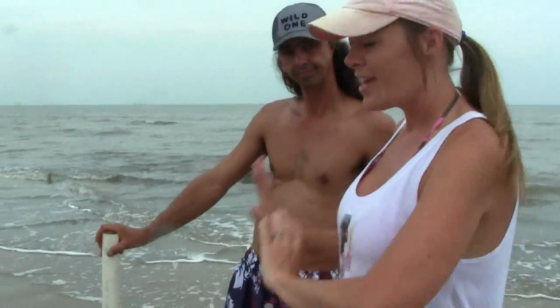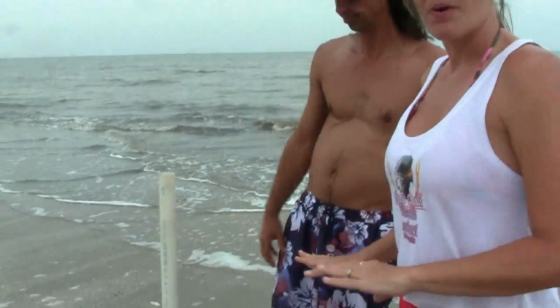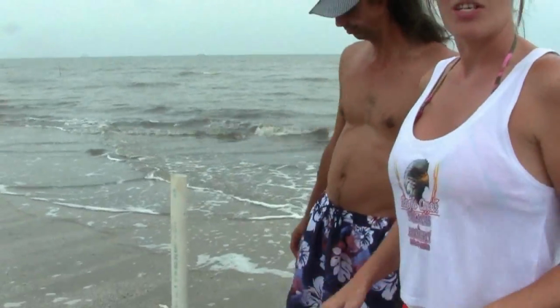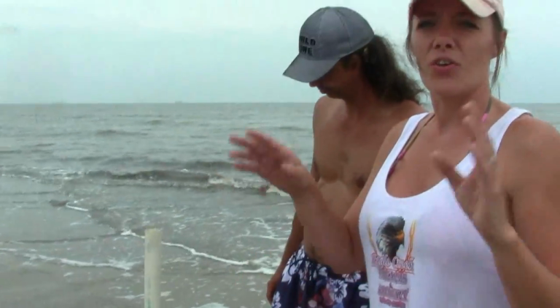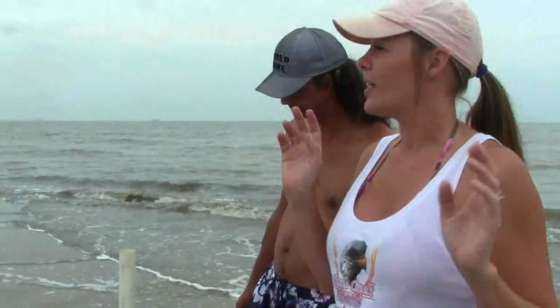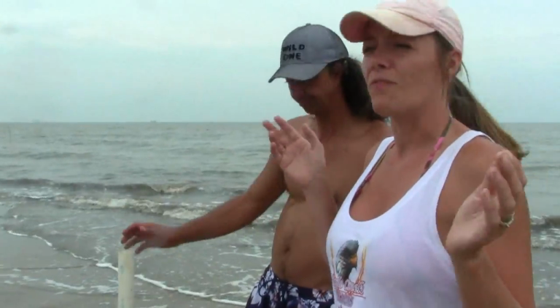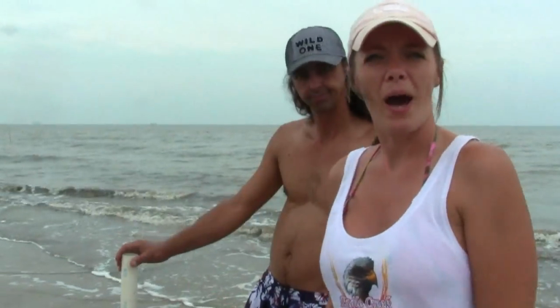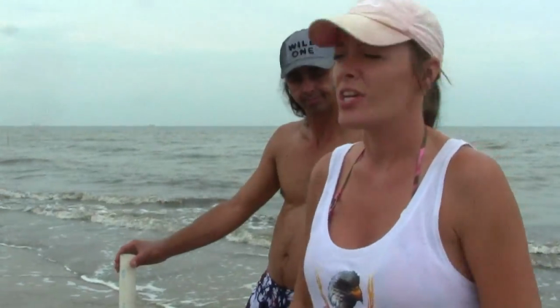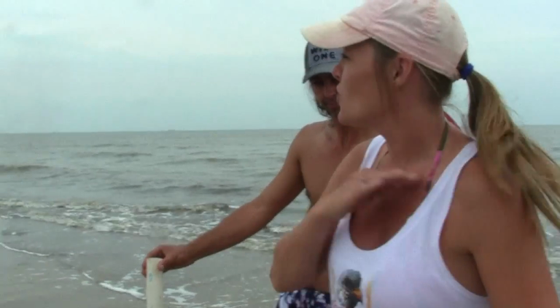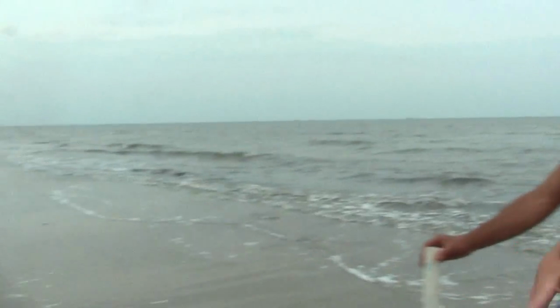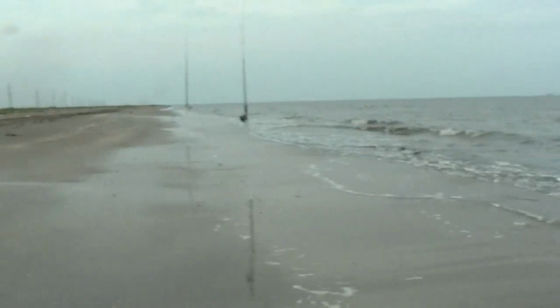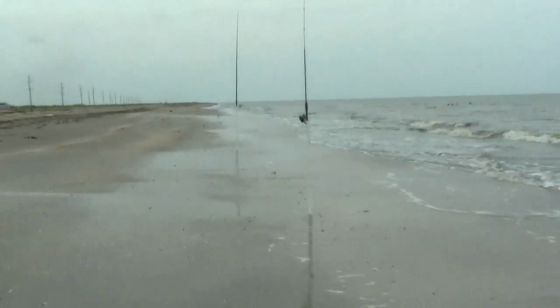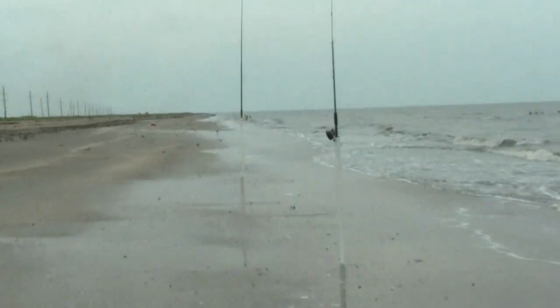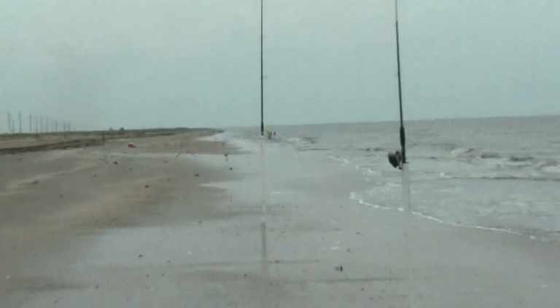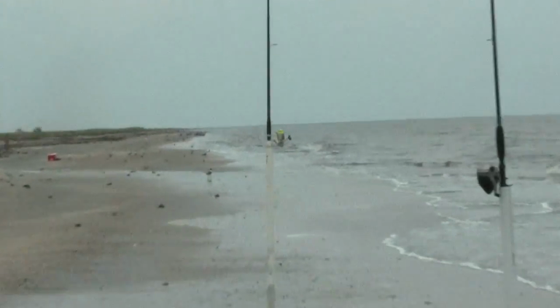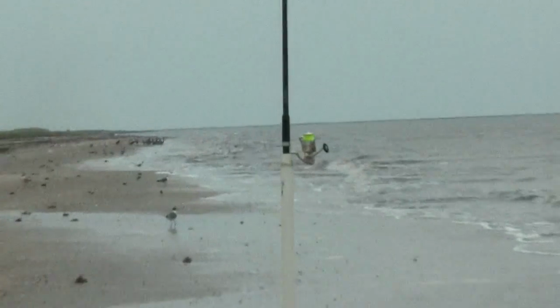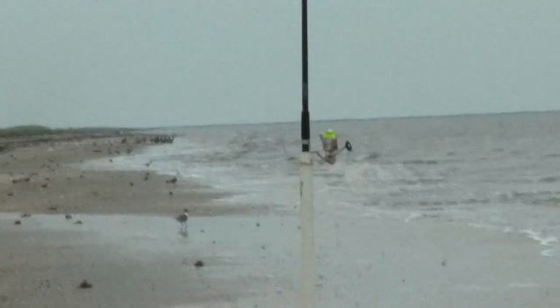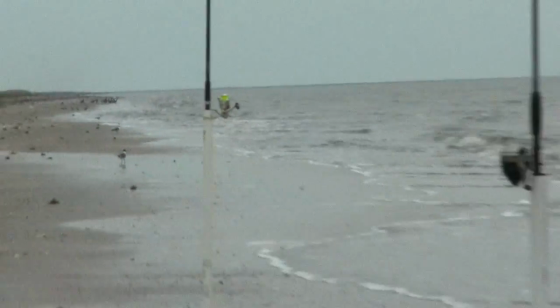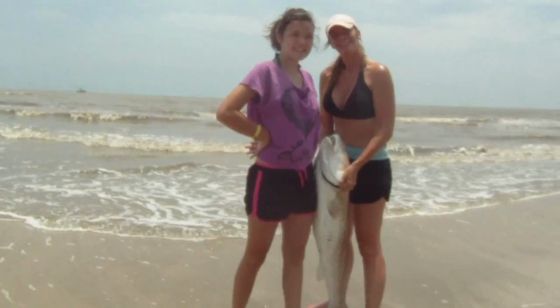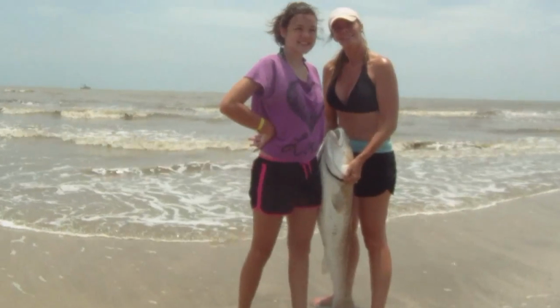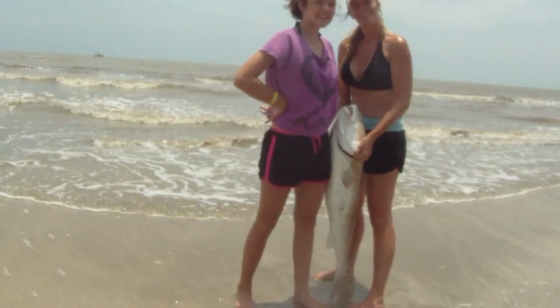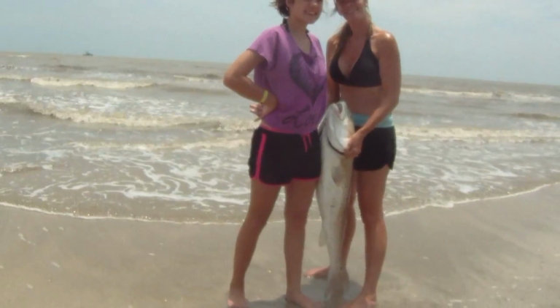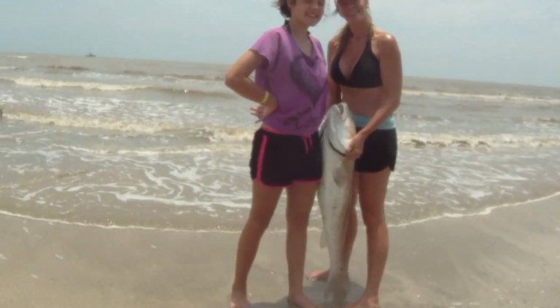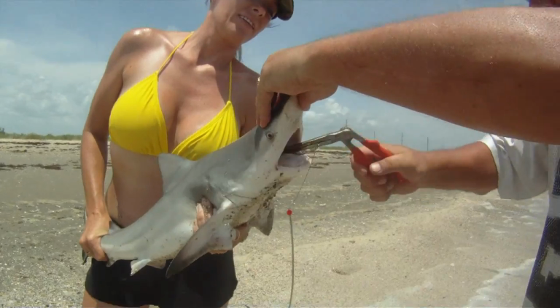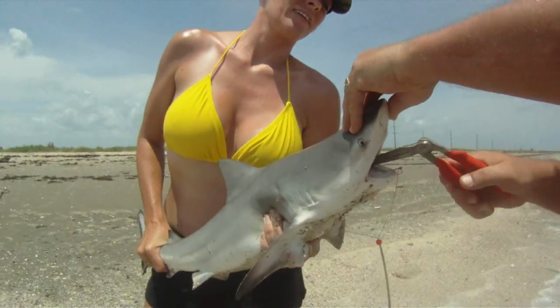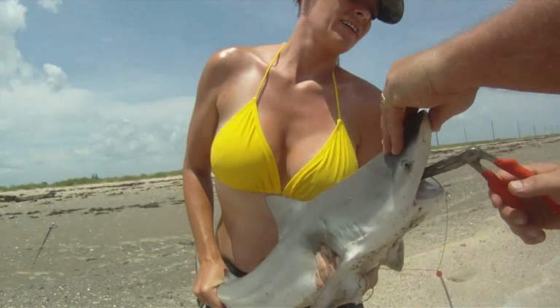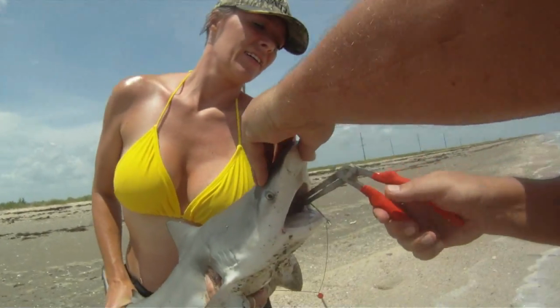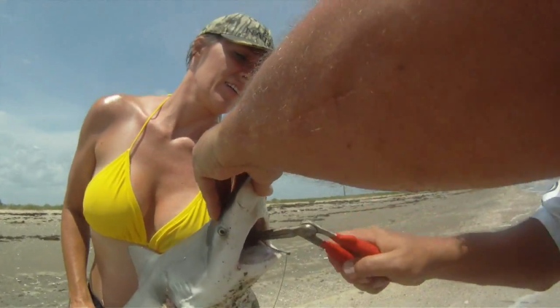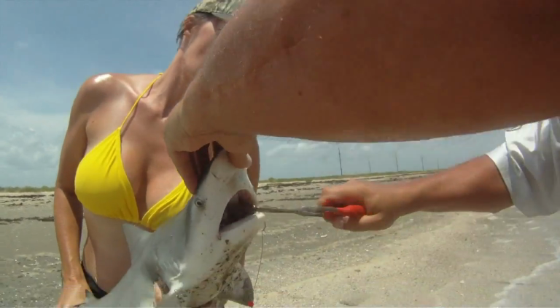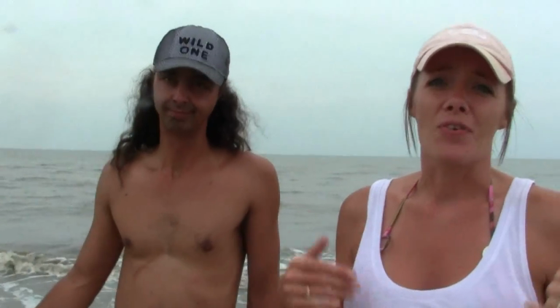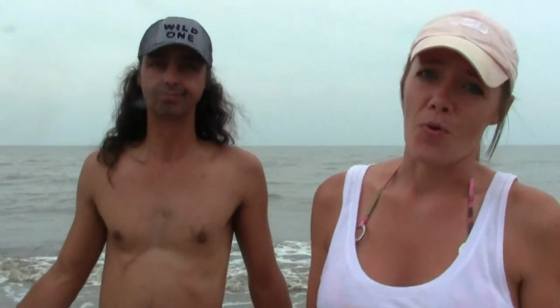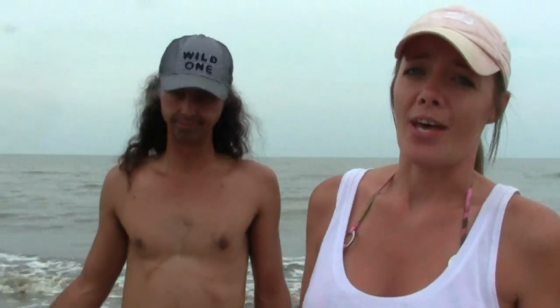This is much easier. Like, if you was by yourself, you could run four poles. And the odds of catching Mr. Big Redfish or Mr. Big Shark are in your favor if you have more poles out.